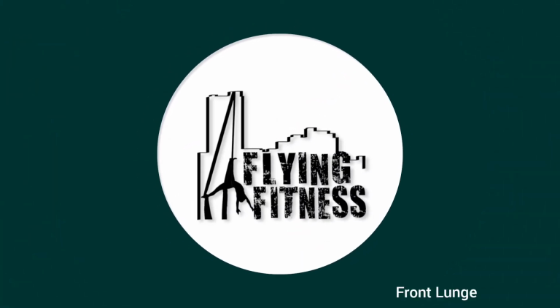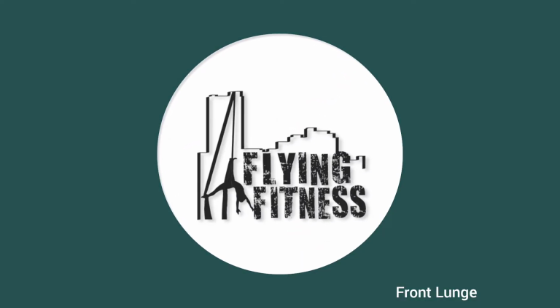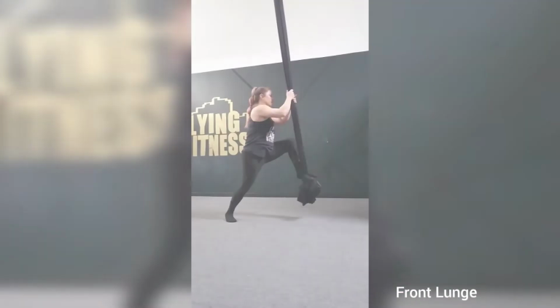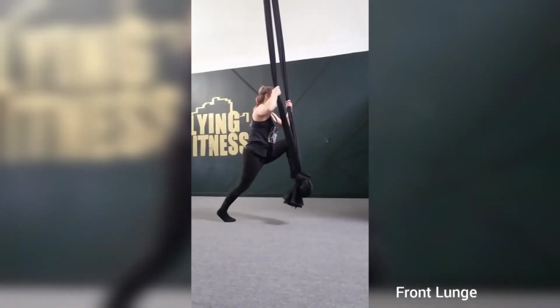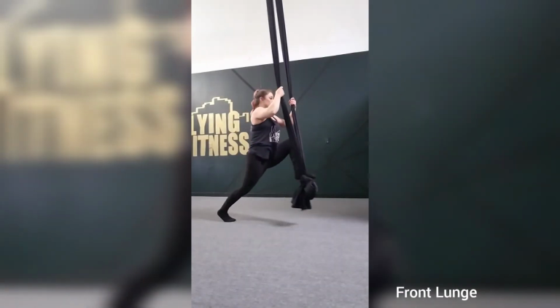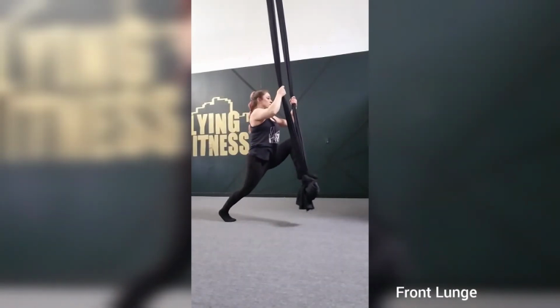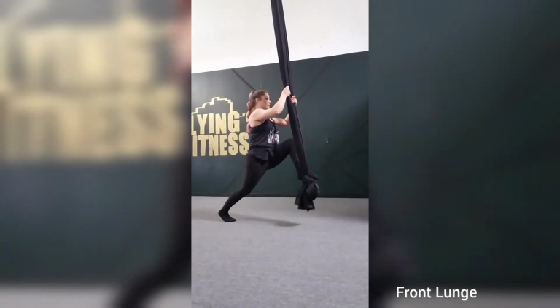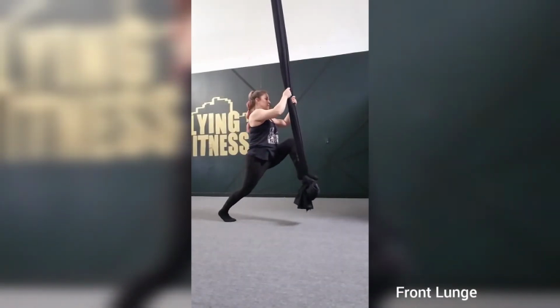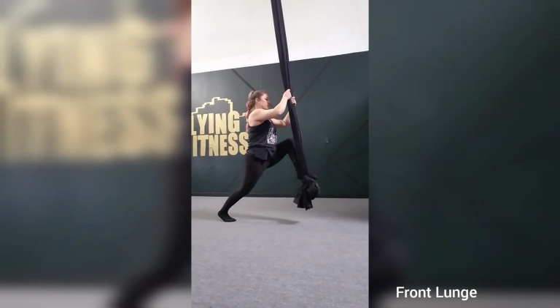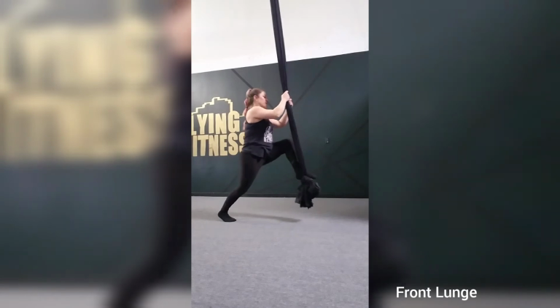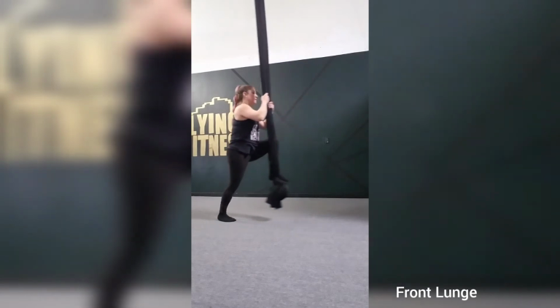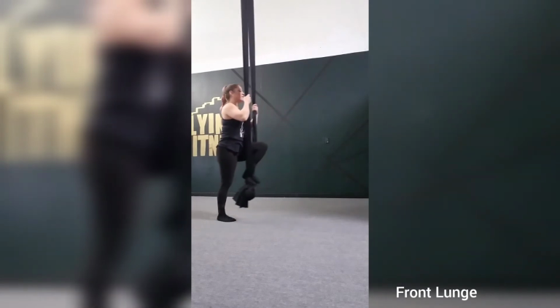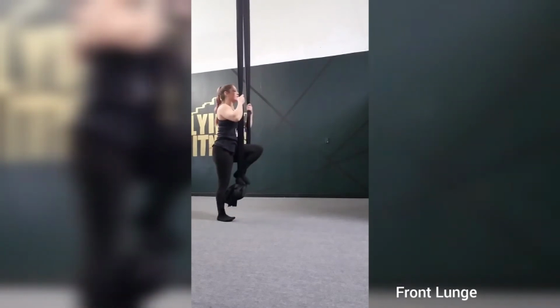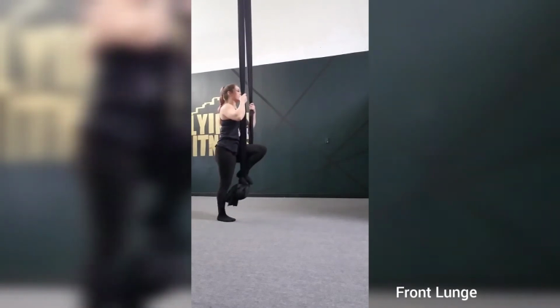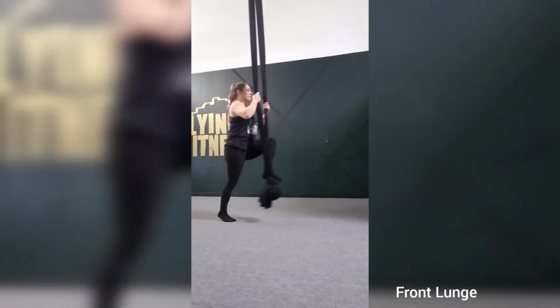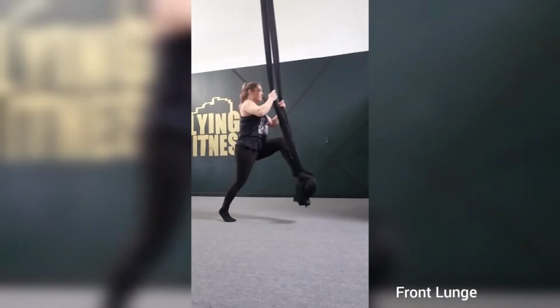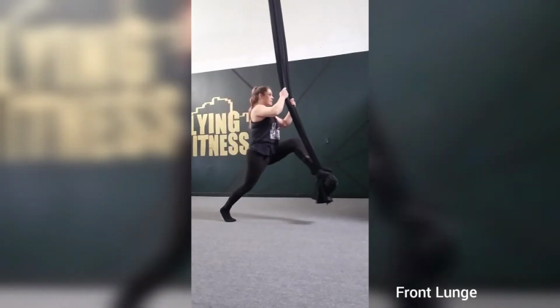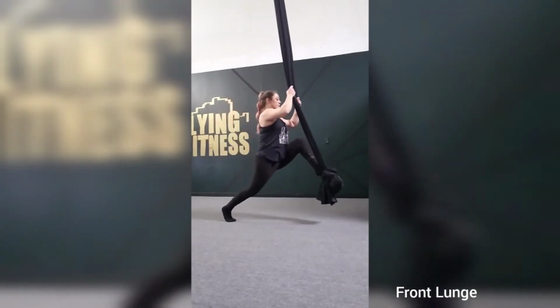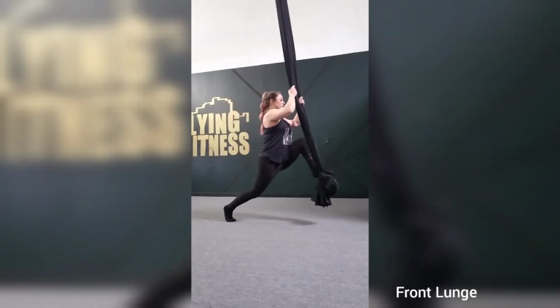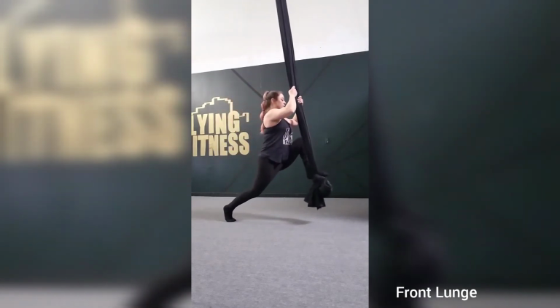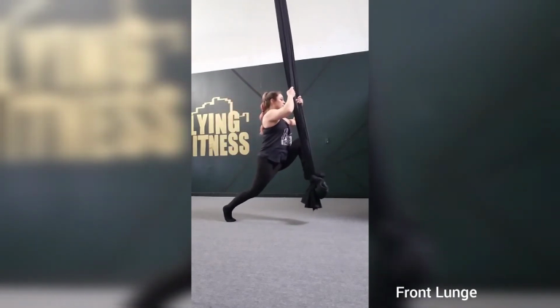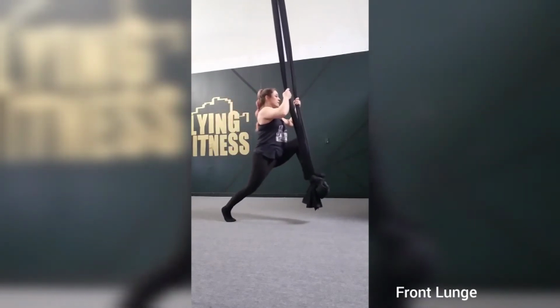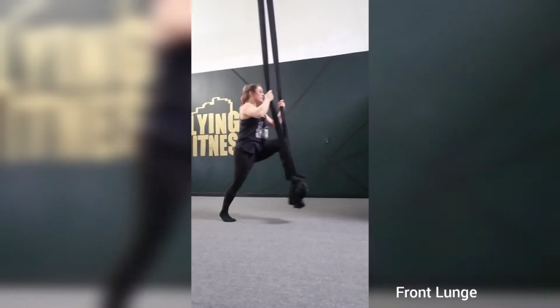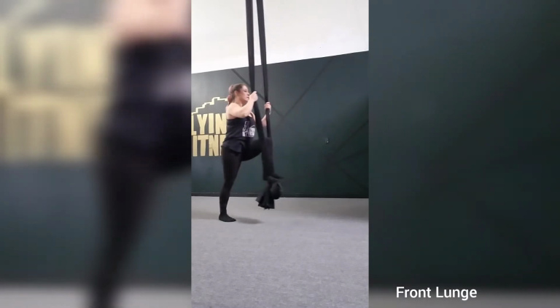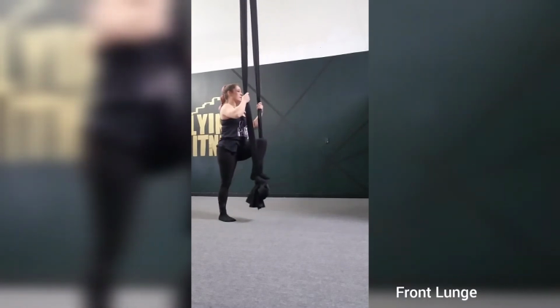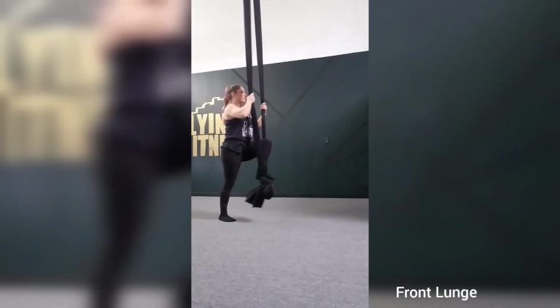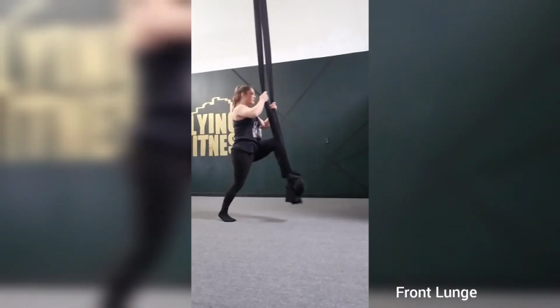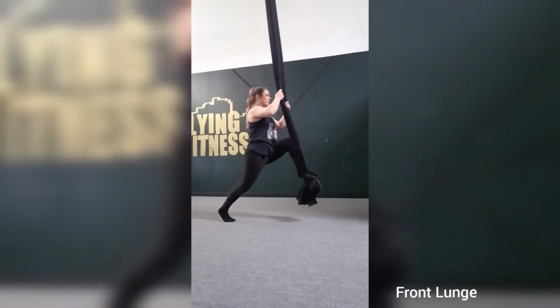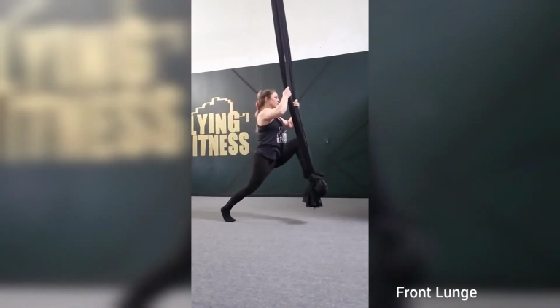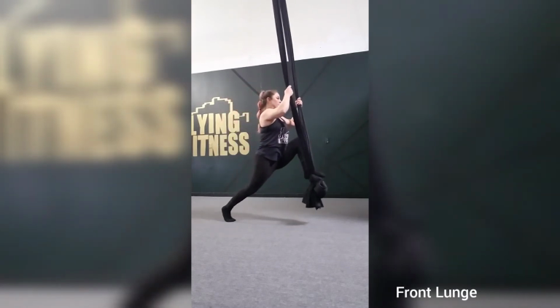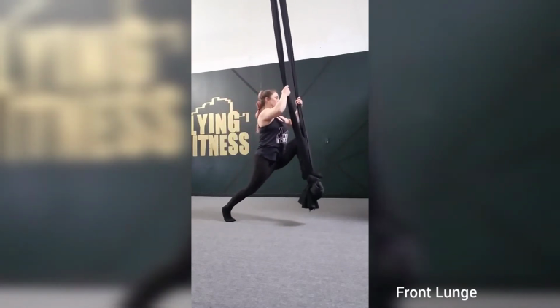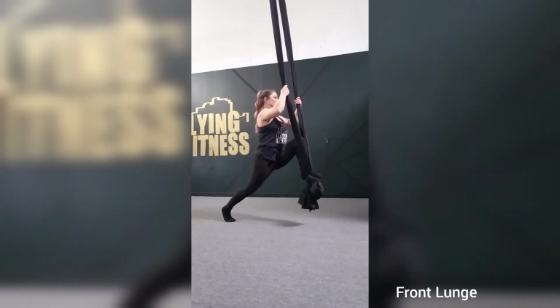All right, front lunge. So bringing your foot on the hammock or in the knot. Now this can be a very difficult position at first until you get stronger in those stabilizers in that pelvic.